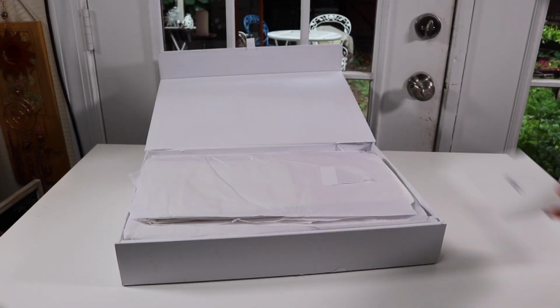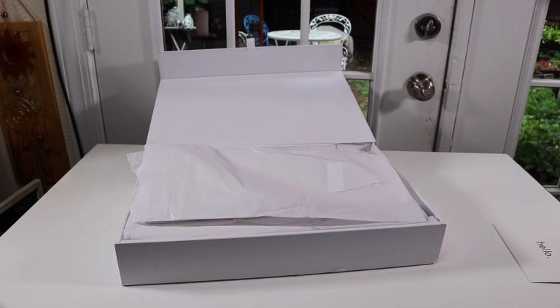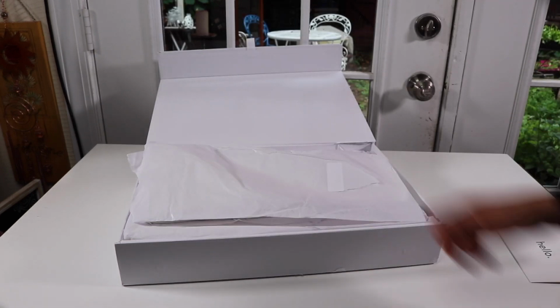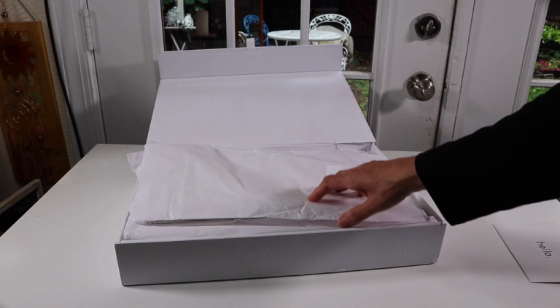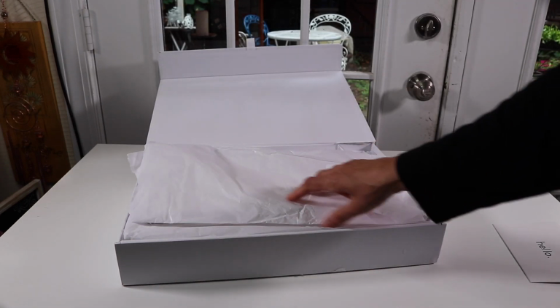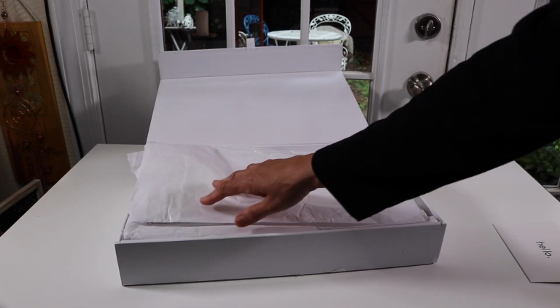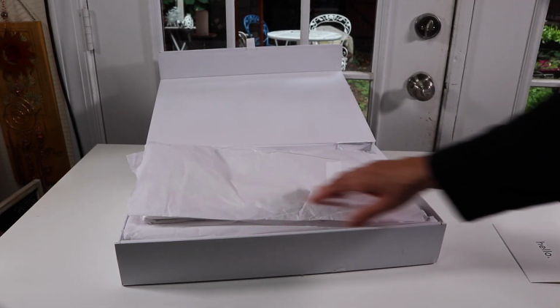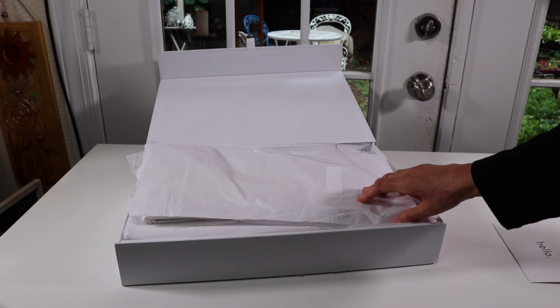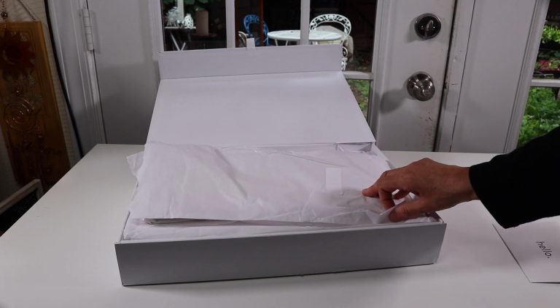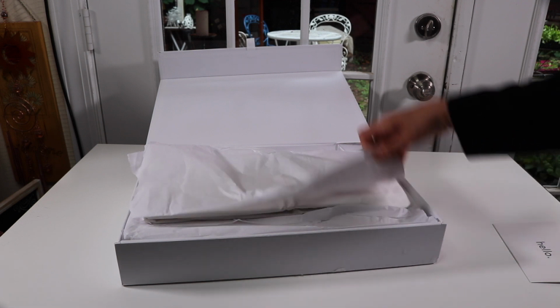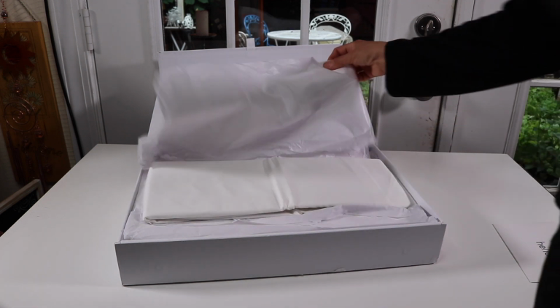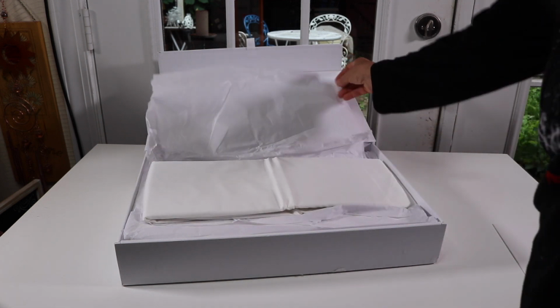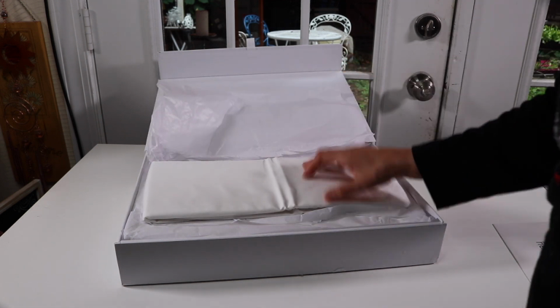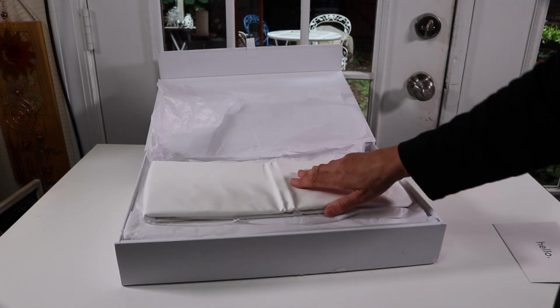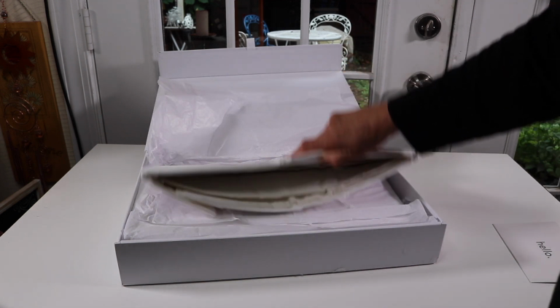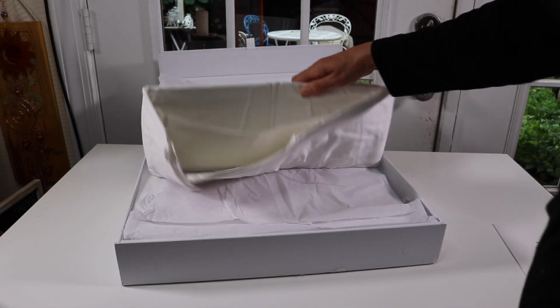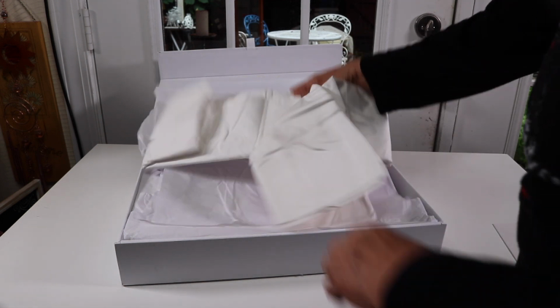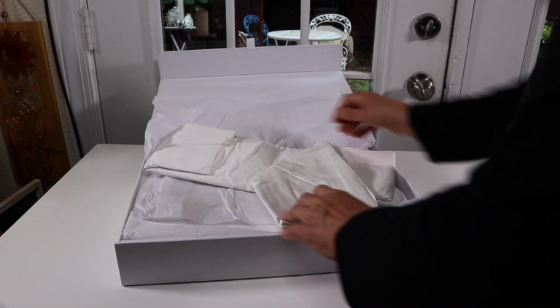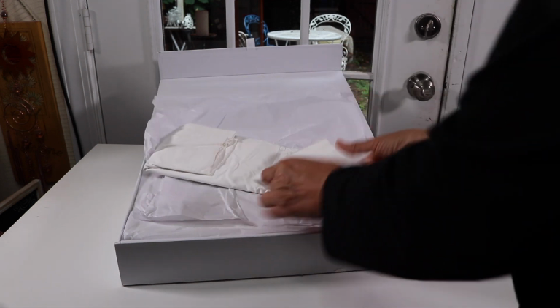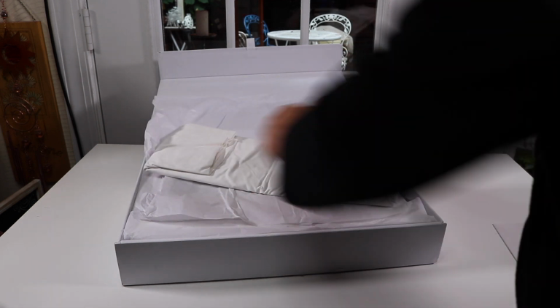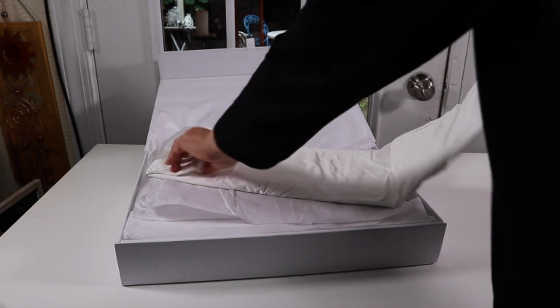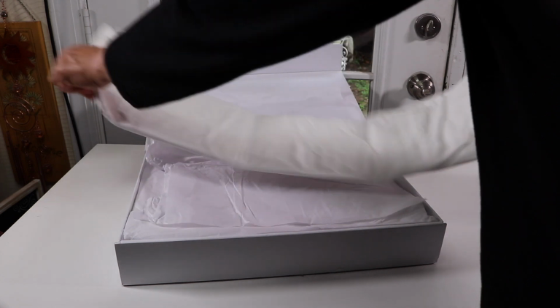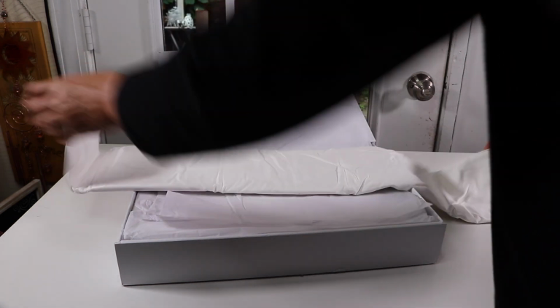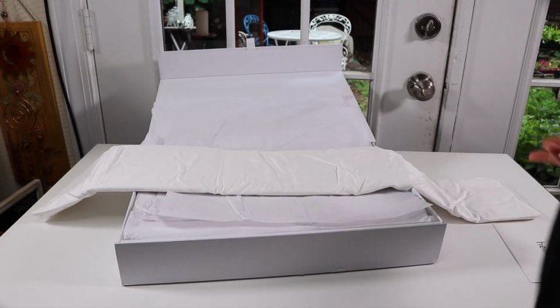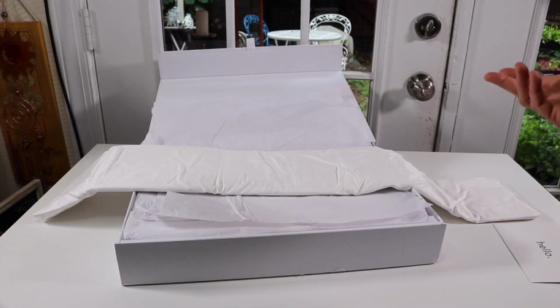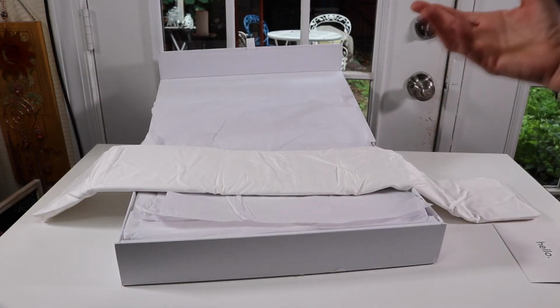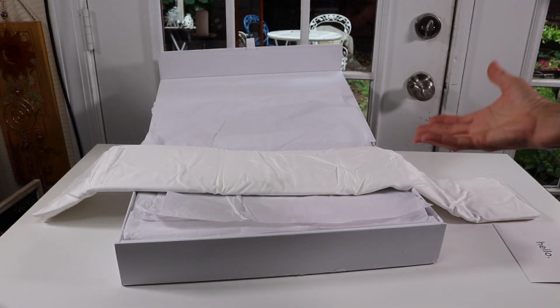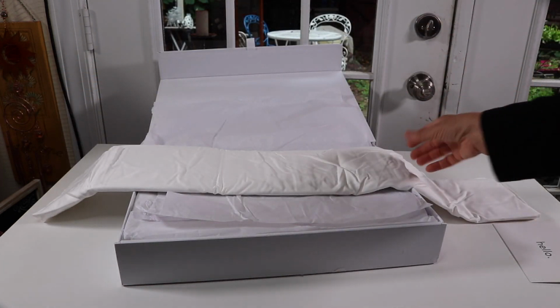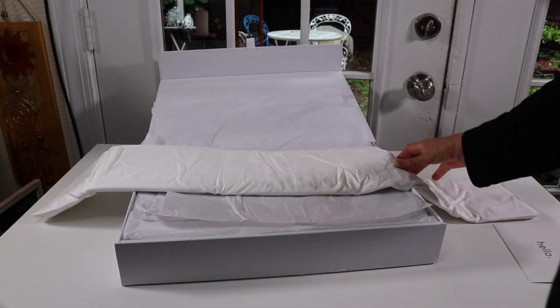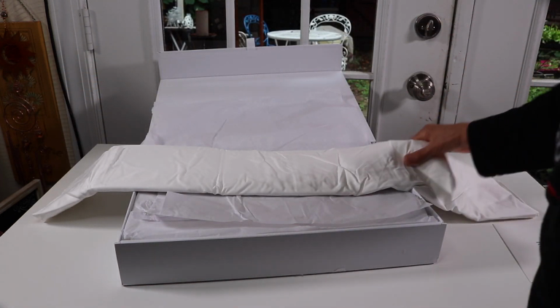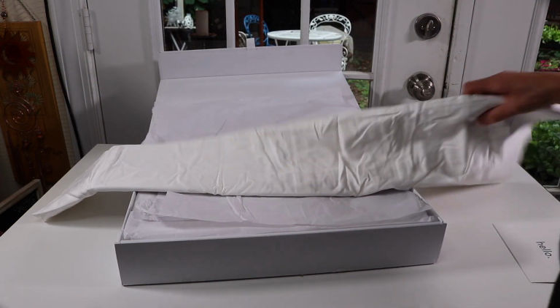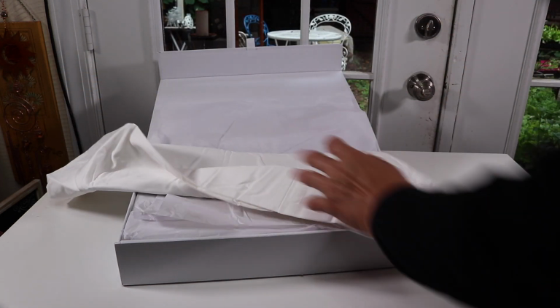I'm going to open it up and get a little card. On top, this is the pillowcases. I ordered white — I think white is a good color because it goes with everything.